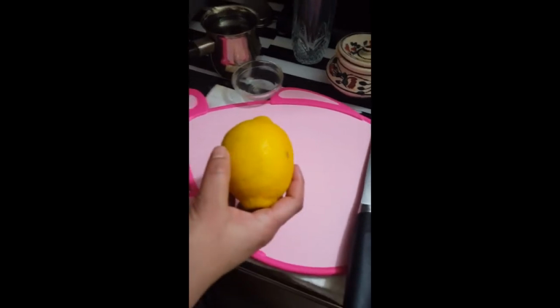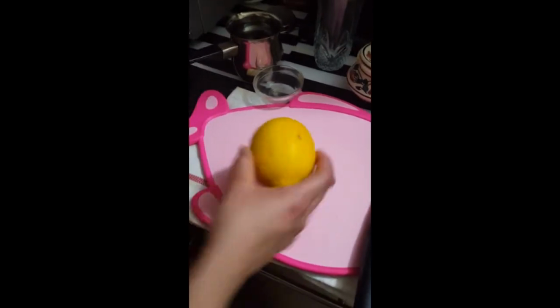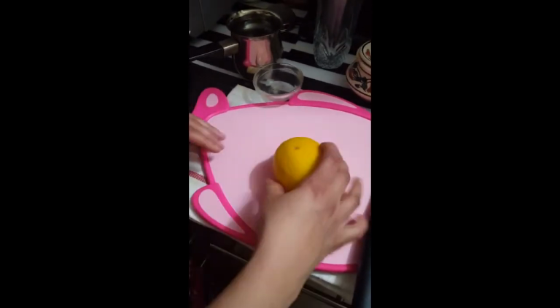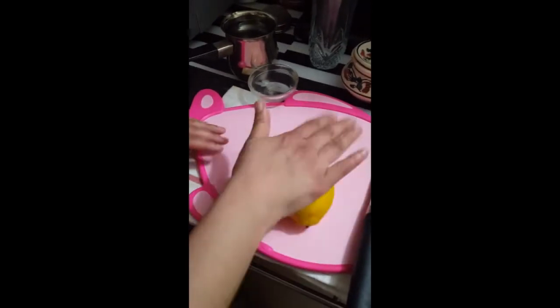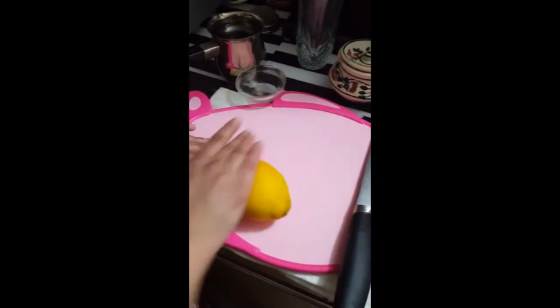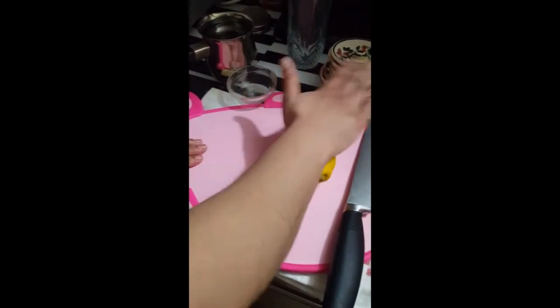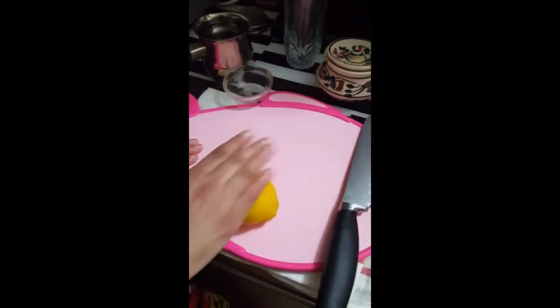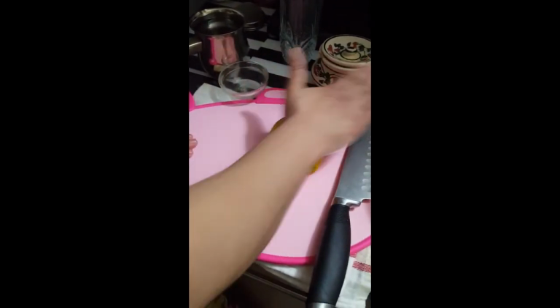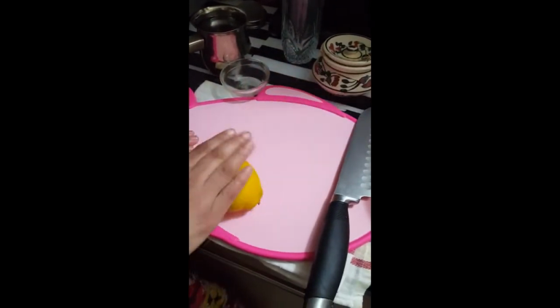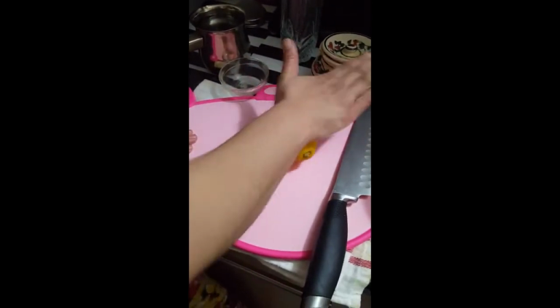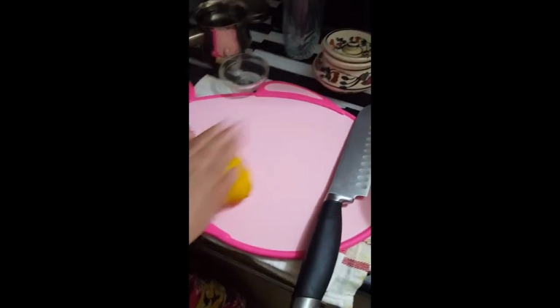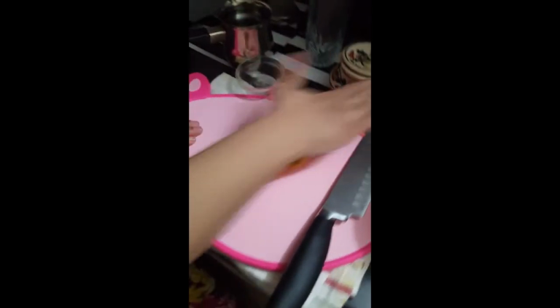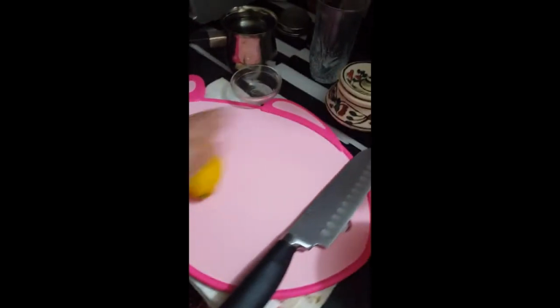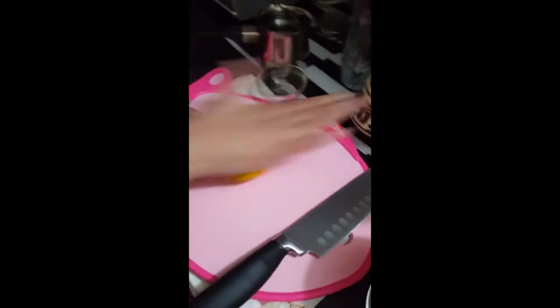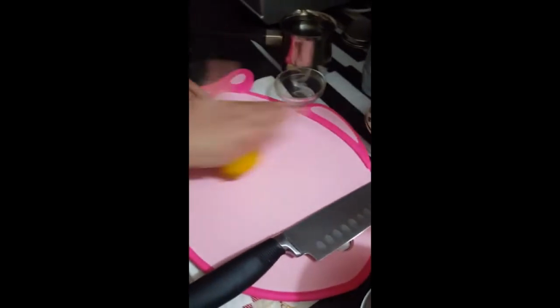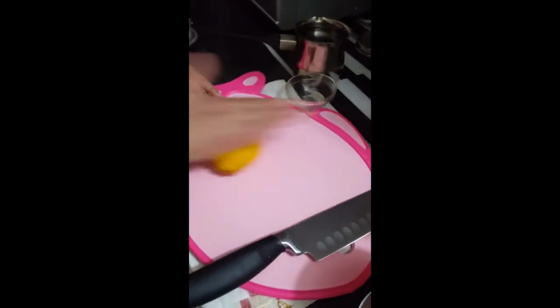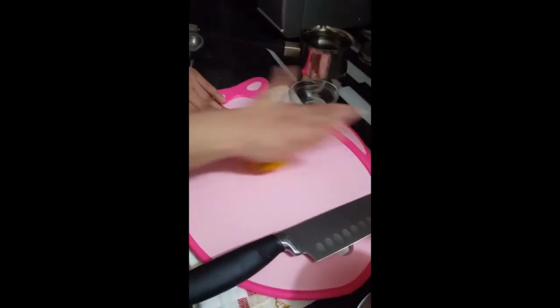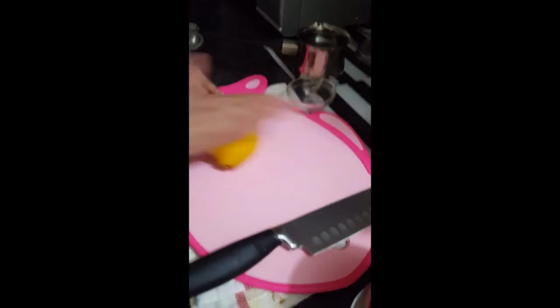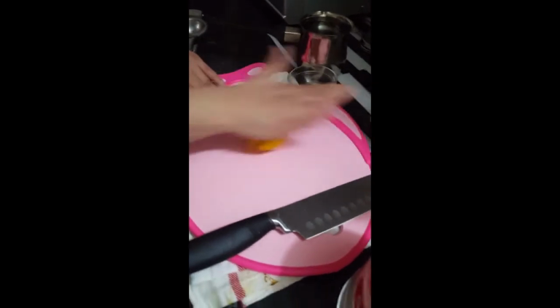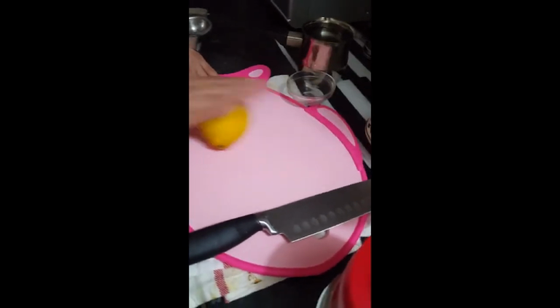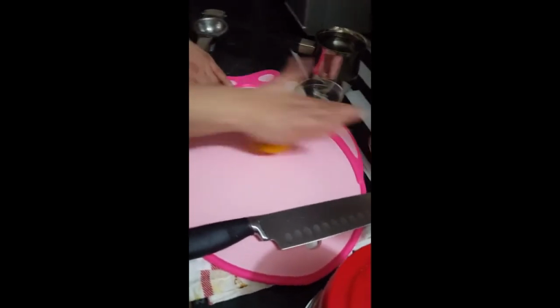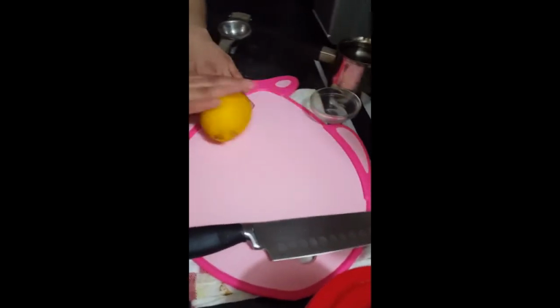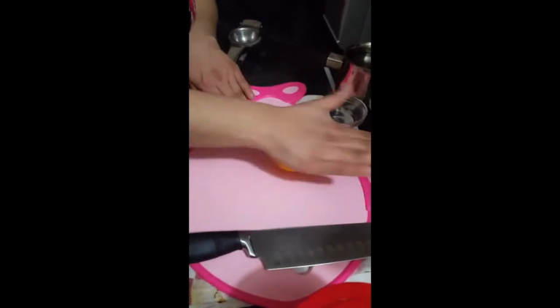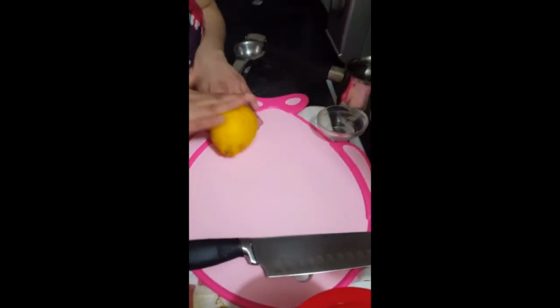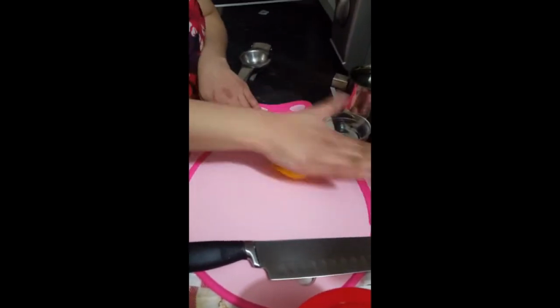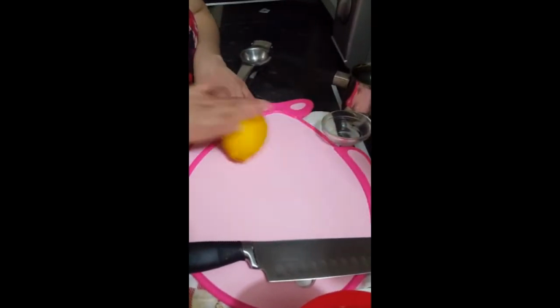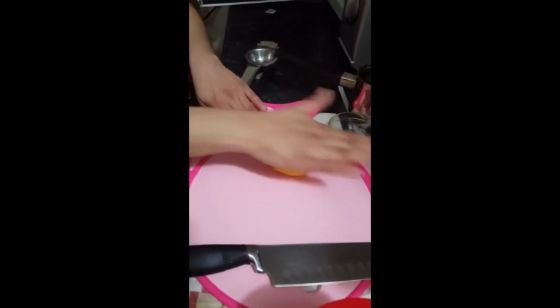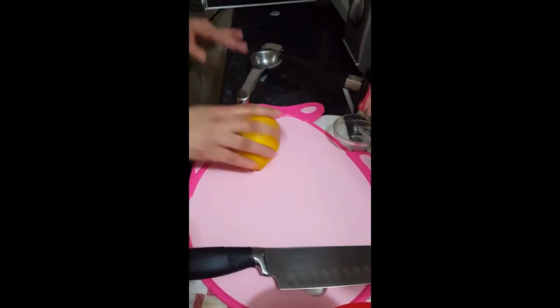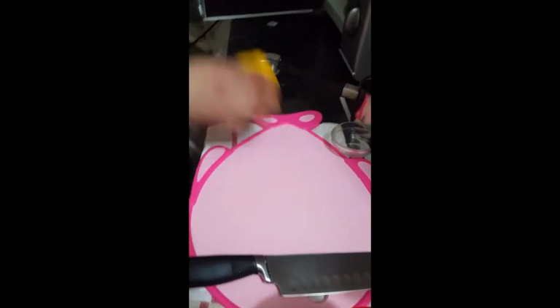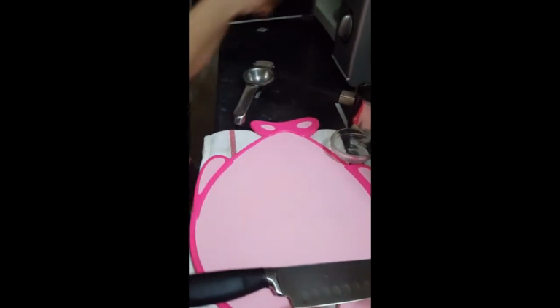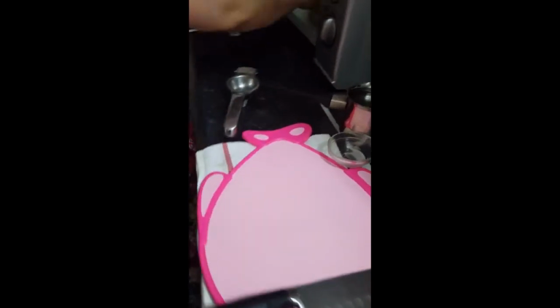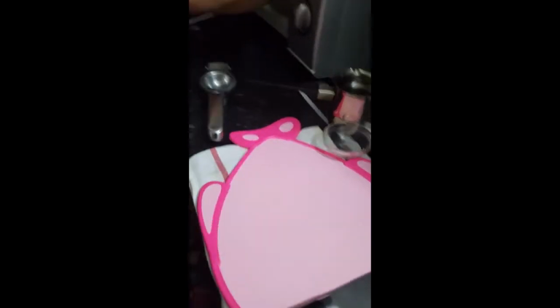The best way of taking out the juice is to first roll the lime, and then put it for 10 seconds in the microwave to get the juice out really nicely.